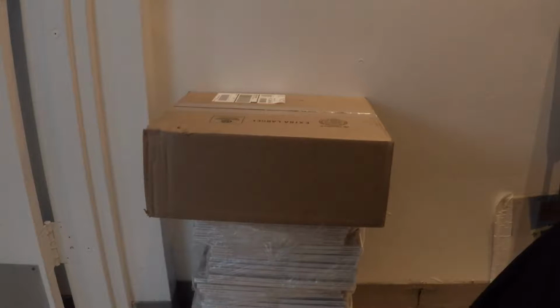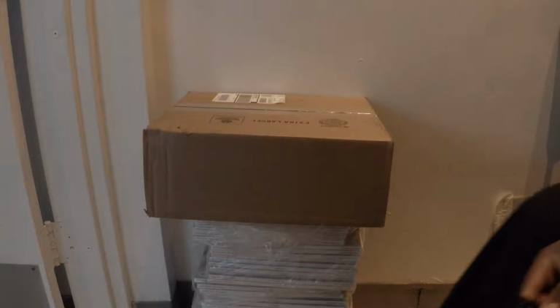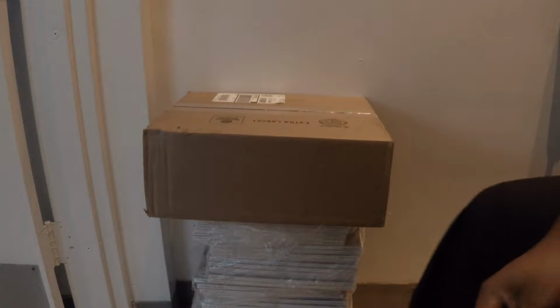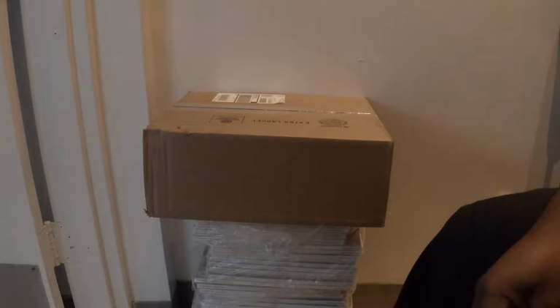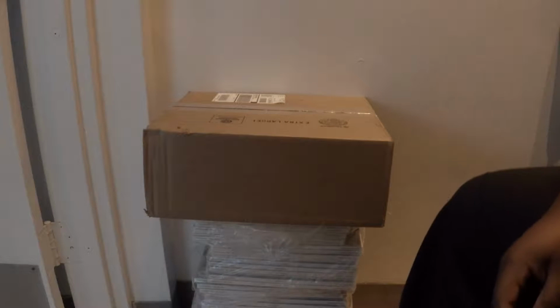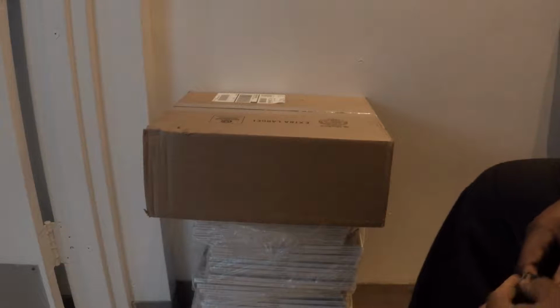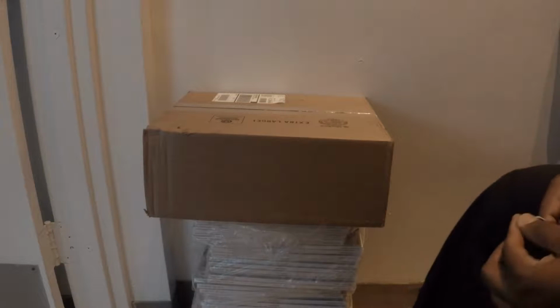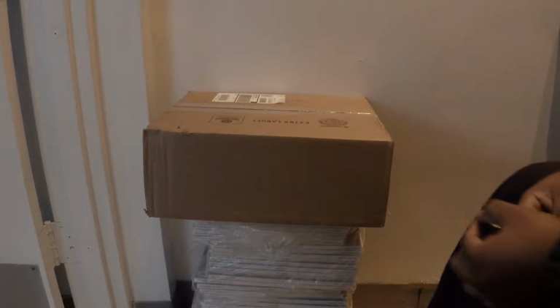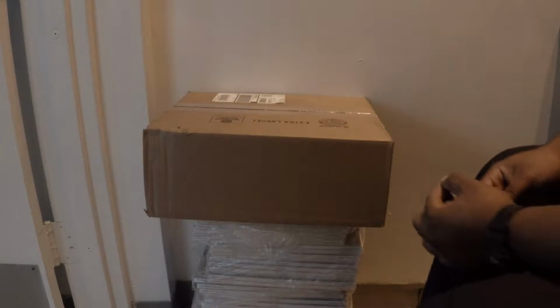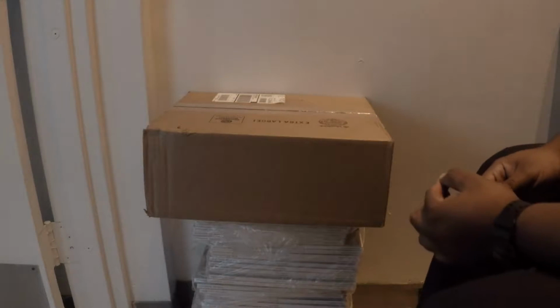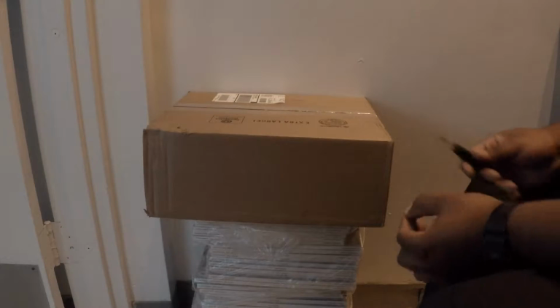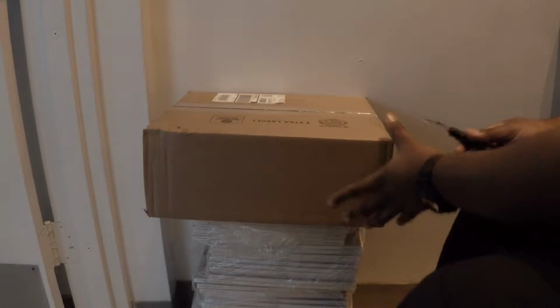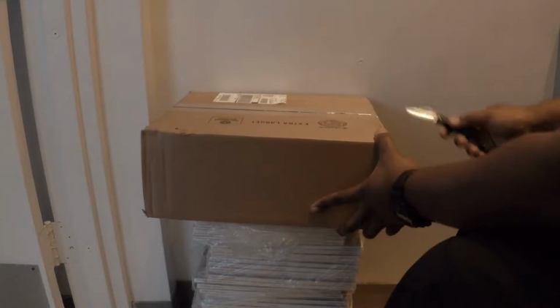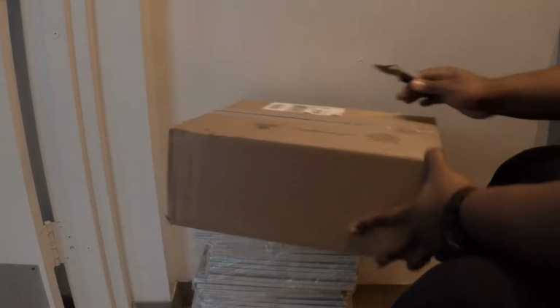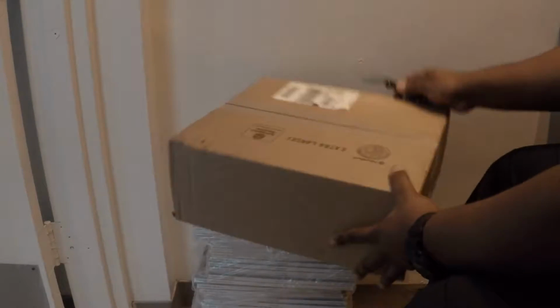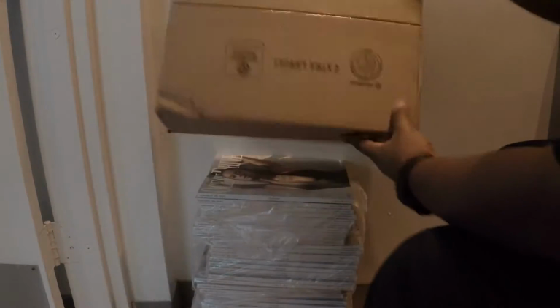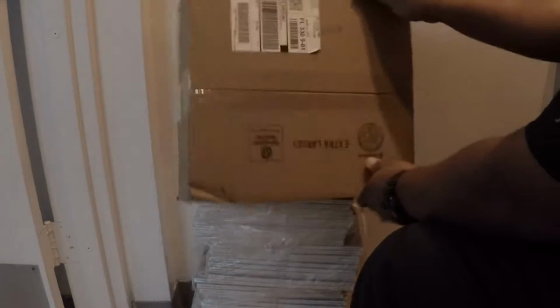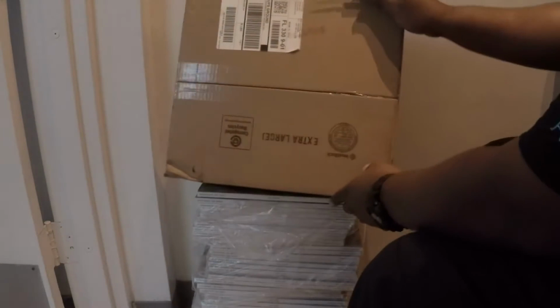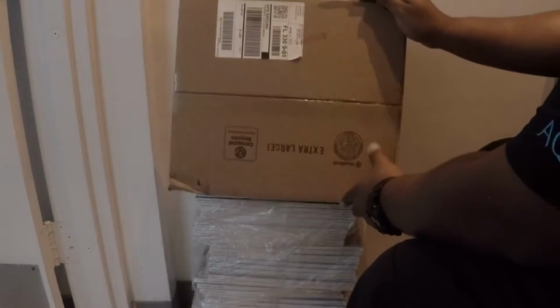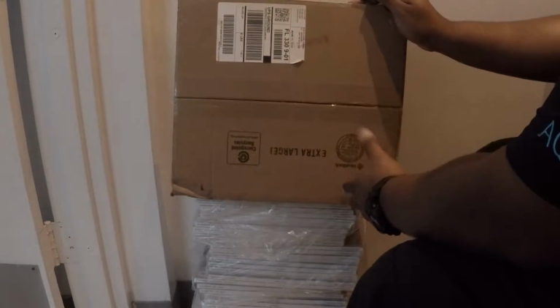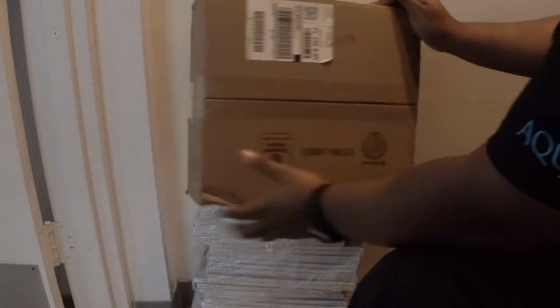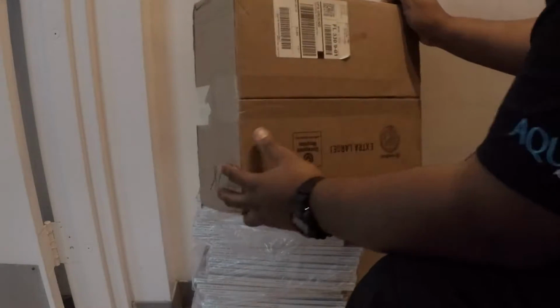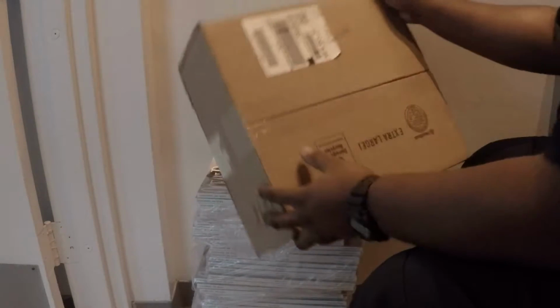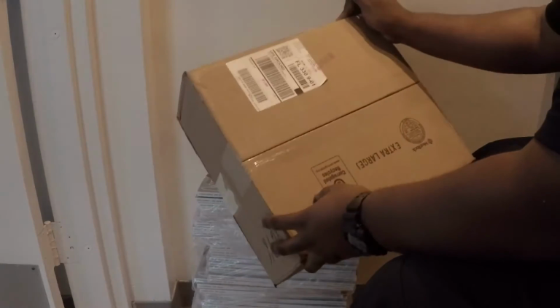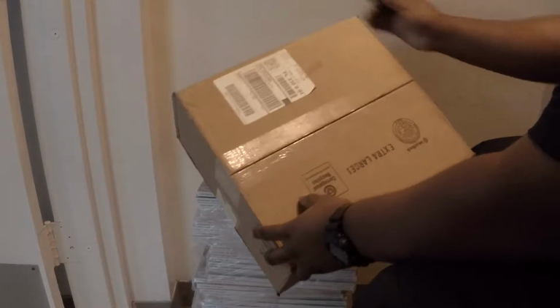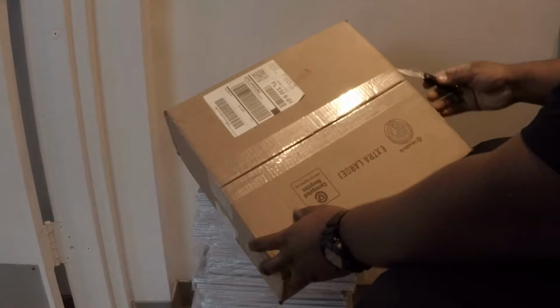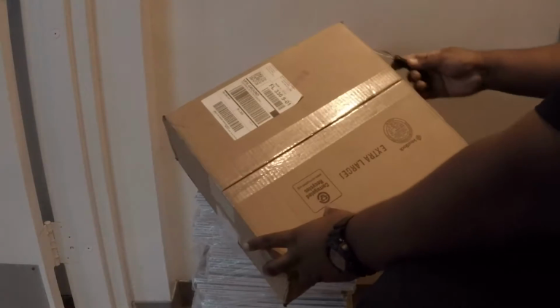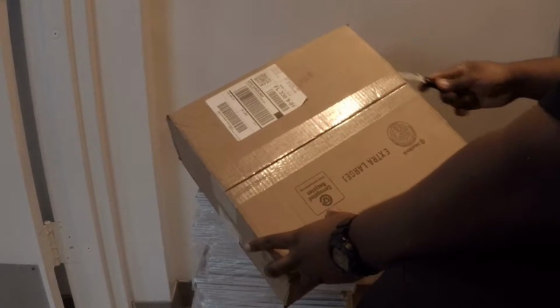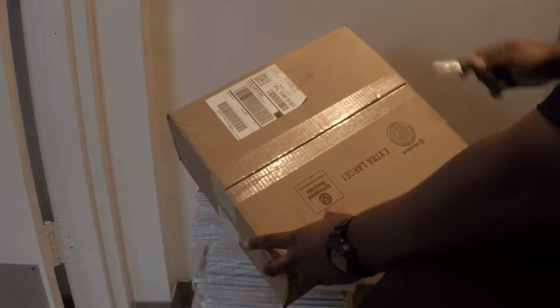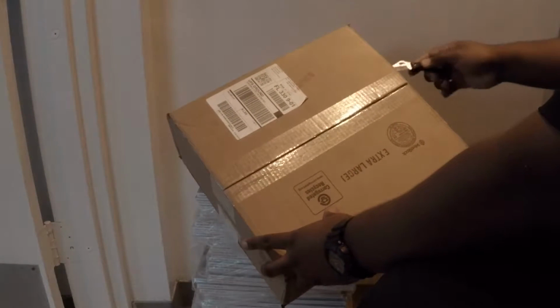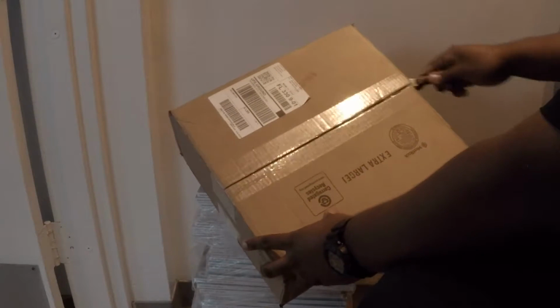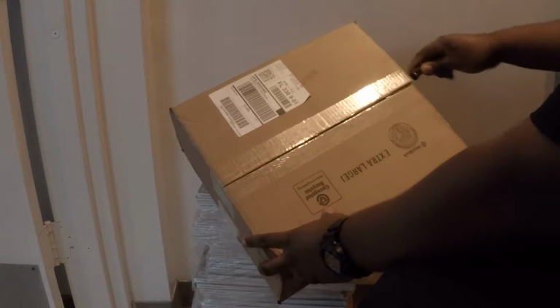Welcome back guys to Kickin' a Bike Life. Today we have a very quick unboxing — this is from Finish Line. Let's get into it.